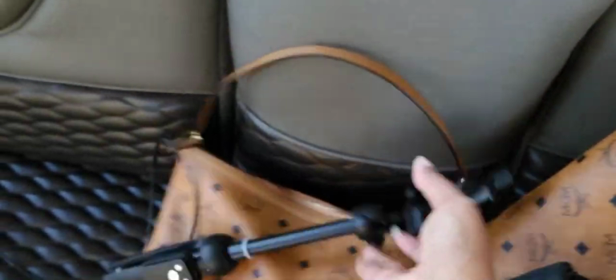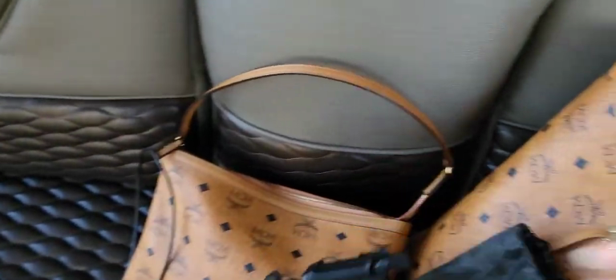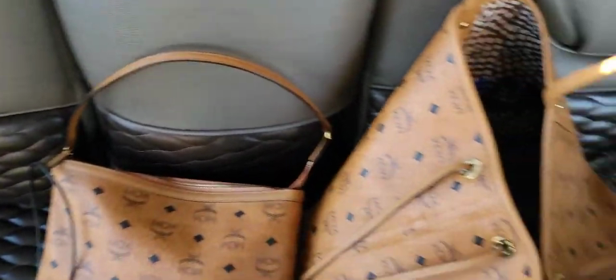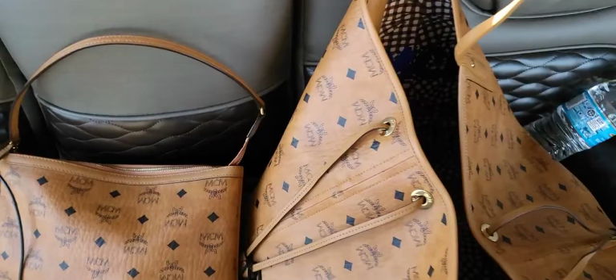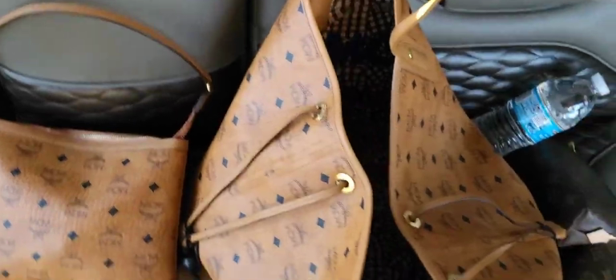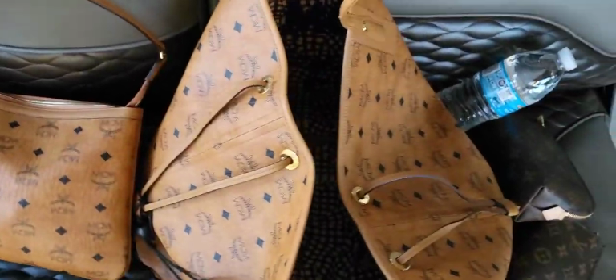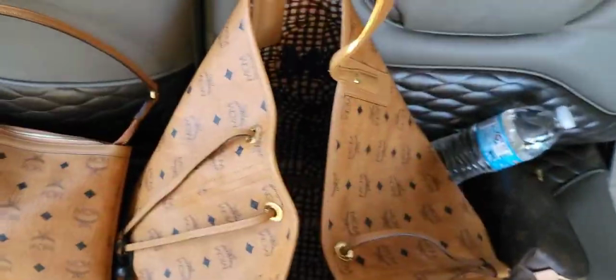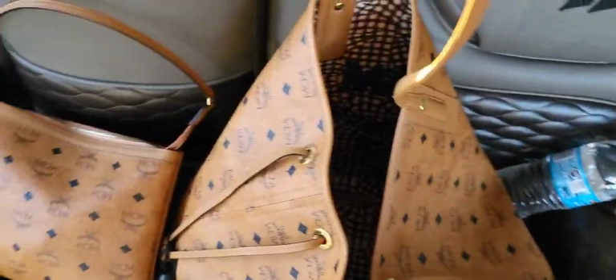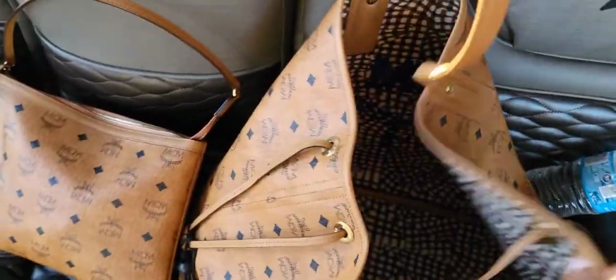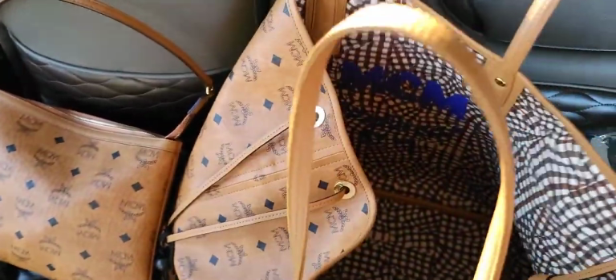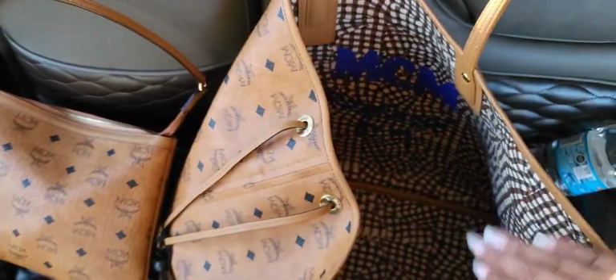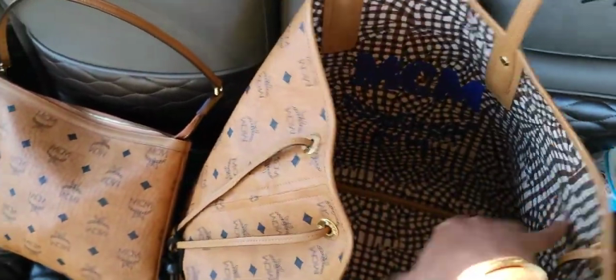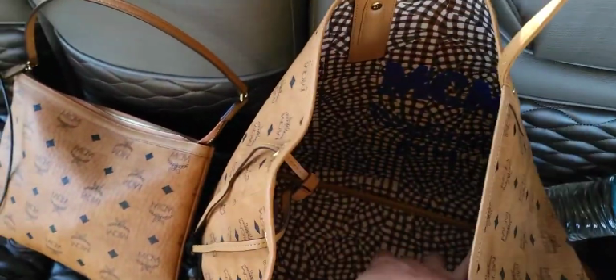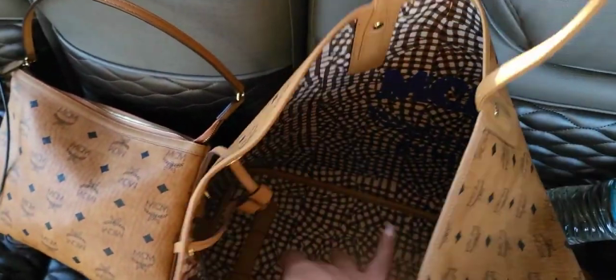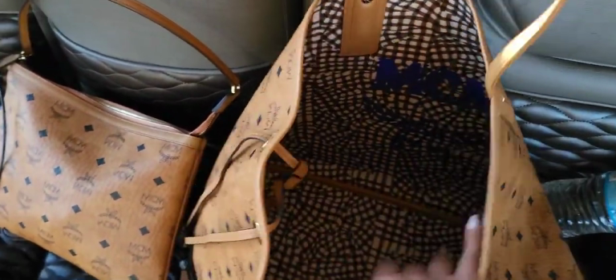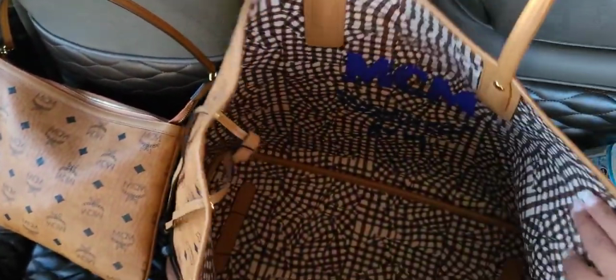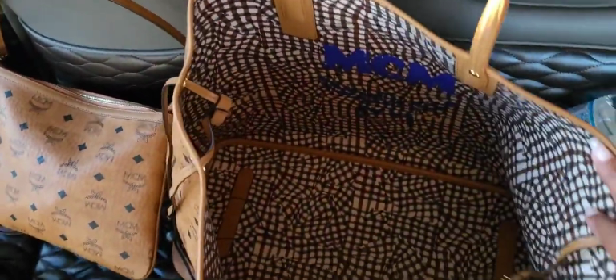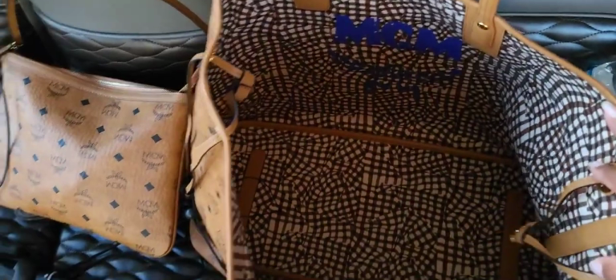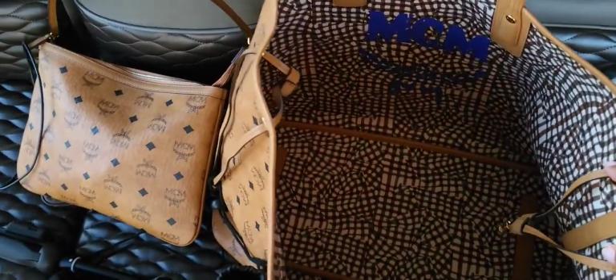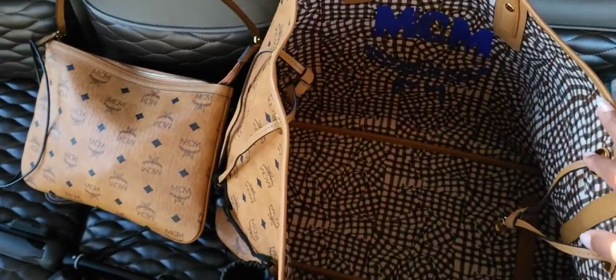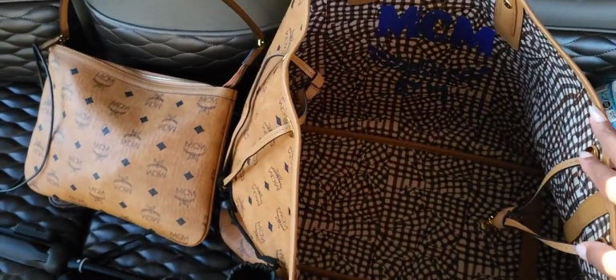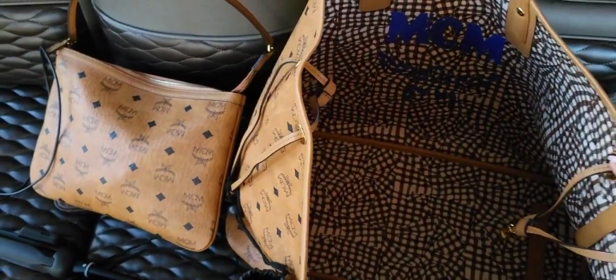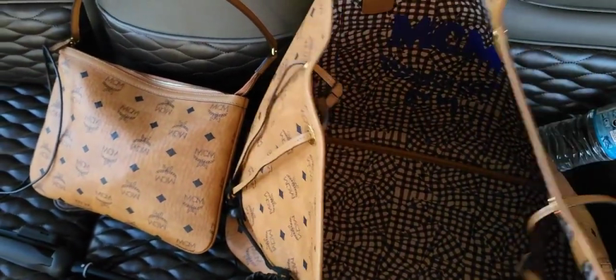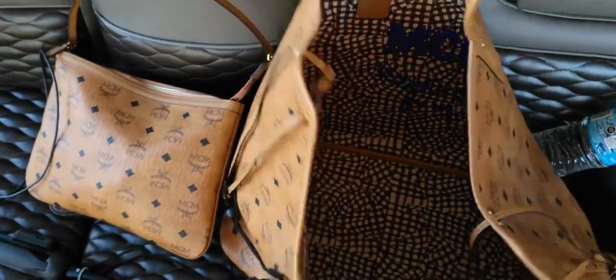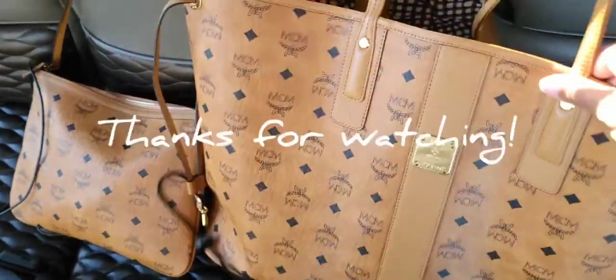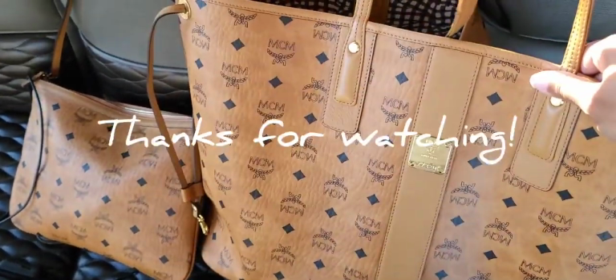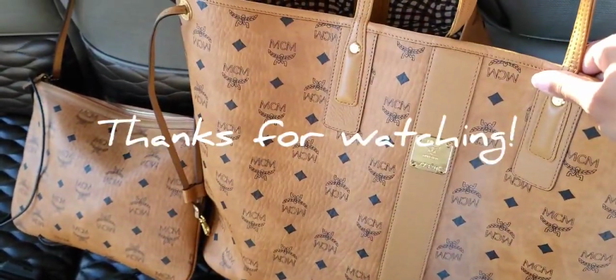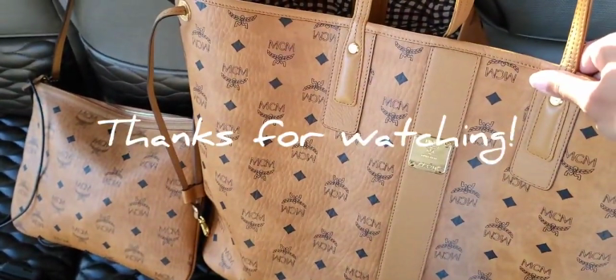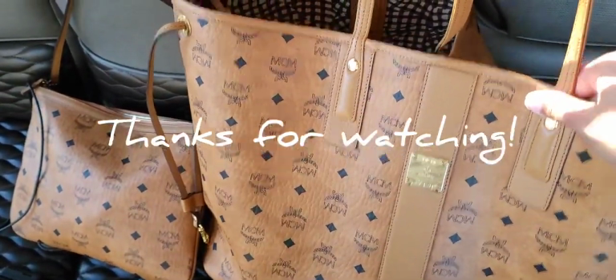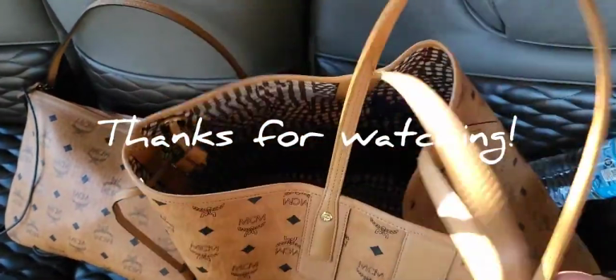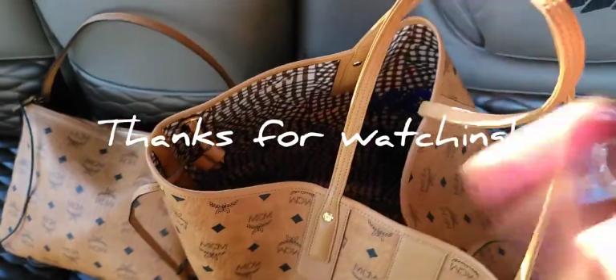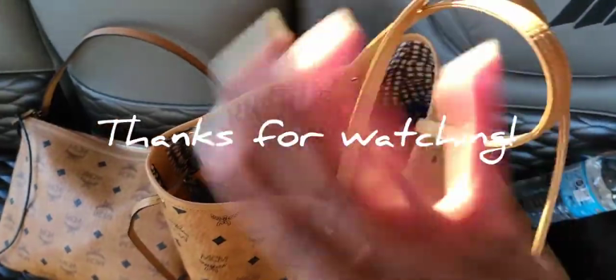All right, so that's it — that's everything I had in my bag and now it's empty. I hope y'all enjoyed this little short 'What's in My Bag' video. Okay, that's it, that's all, bye!